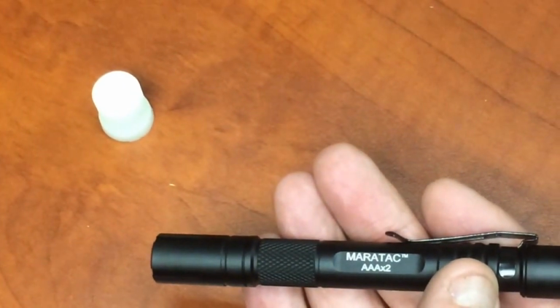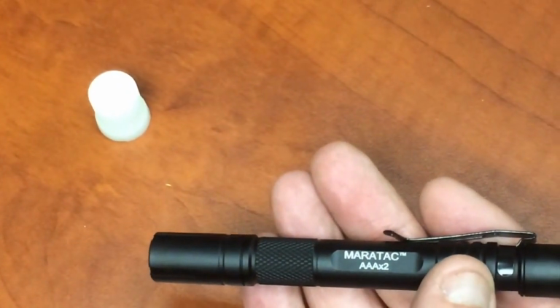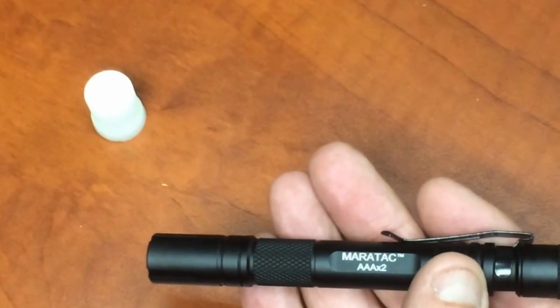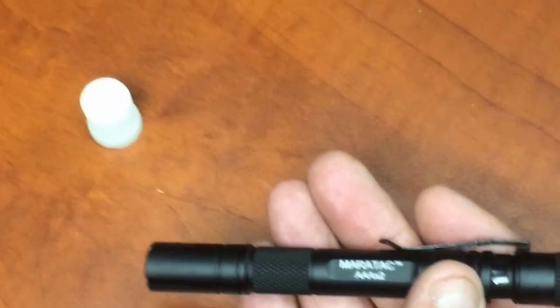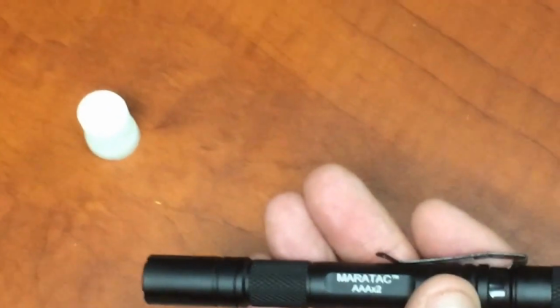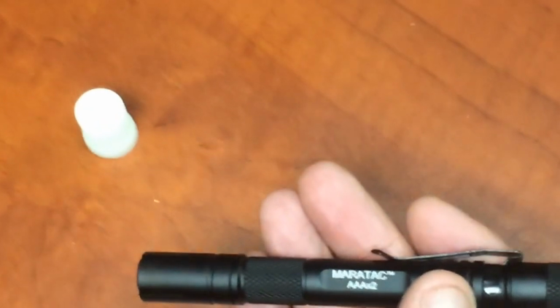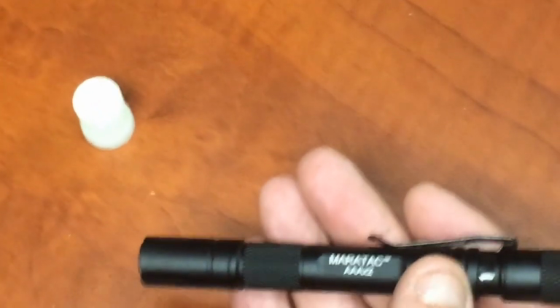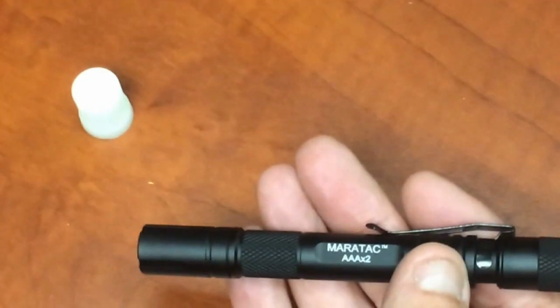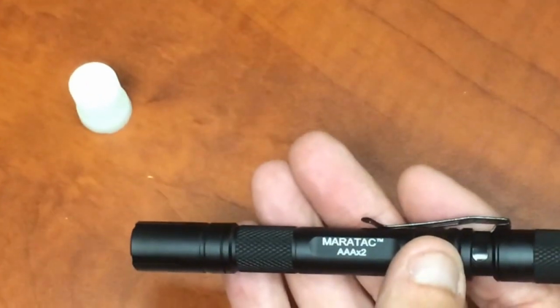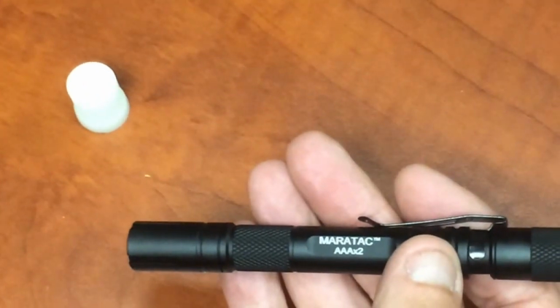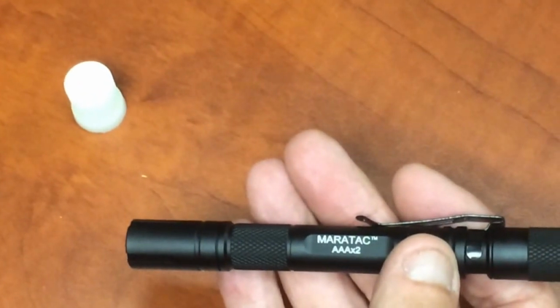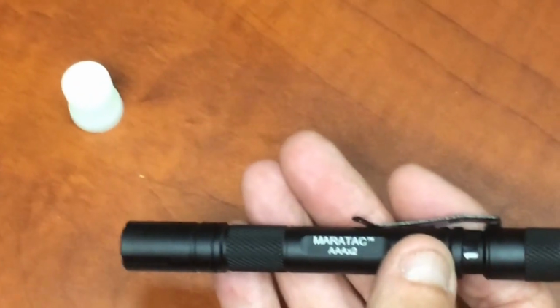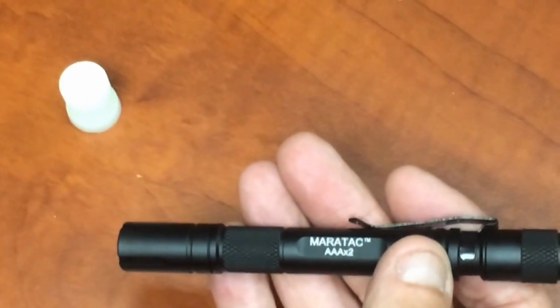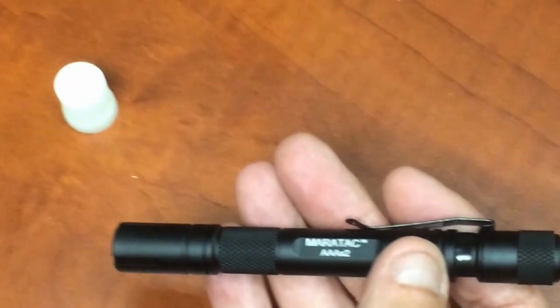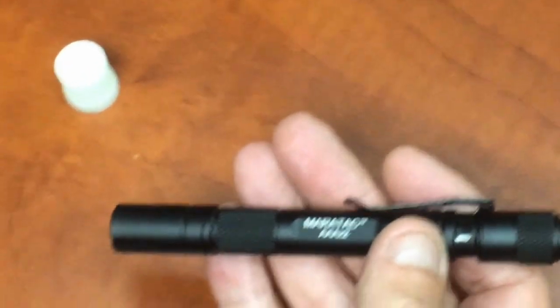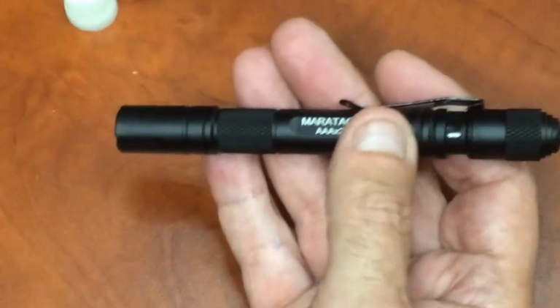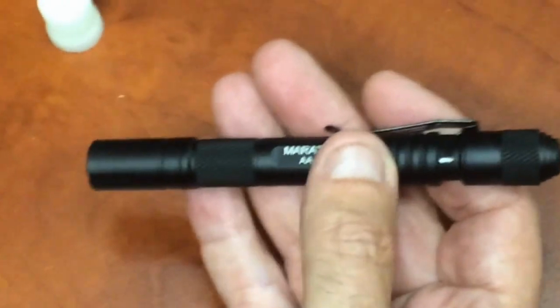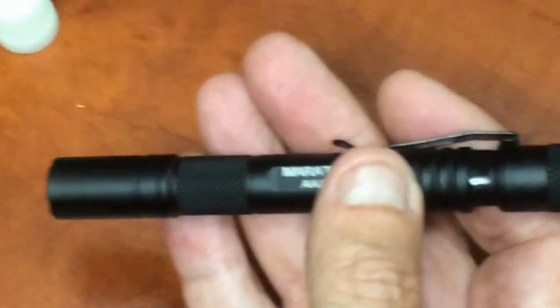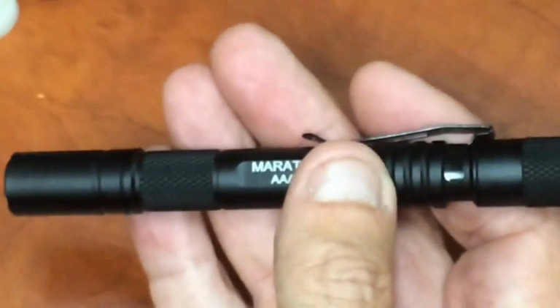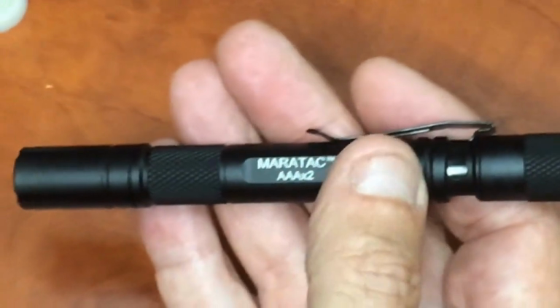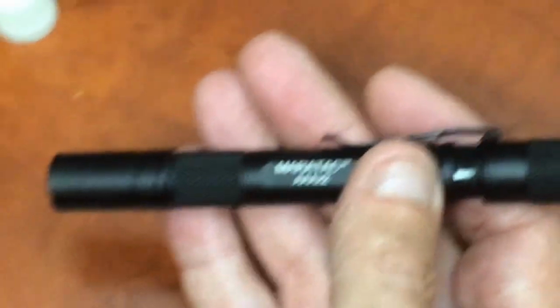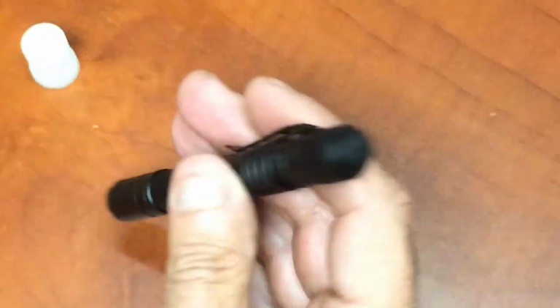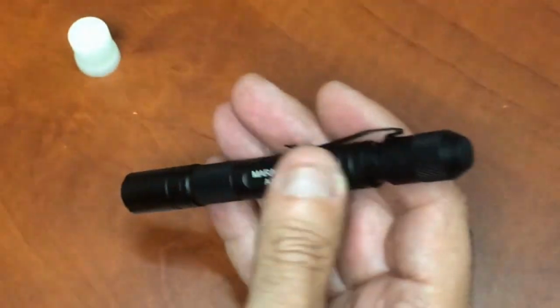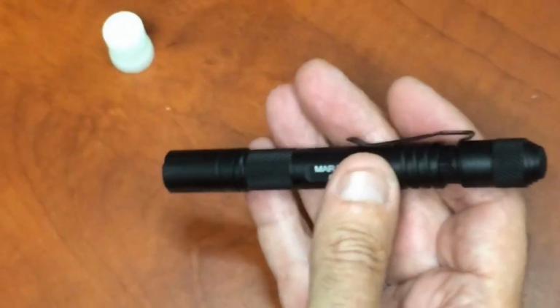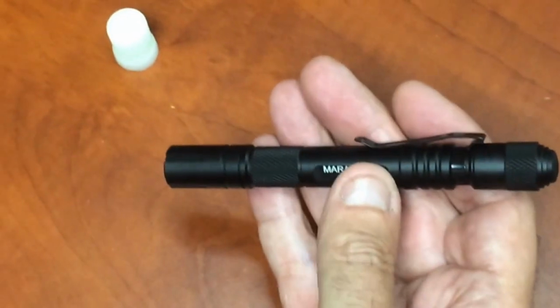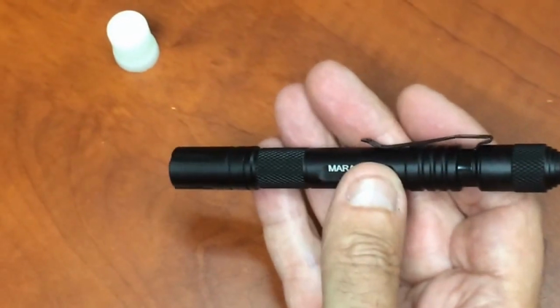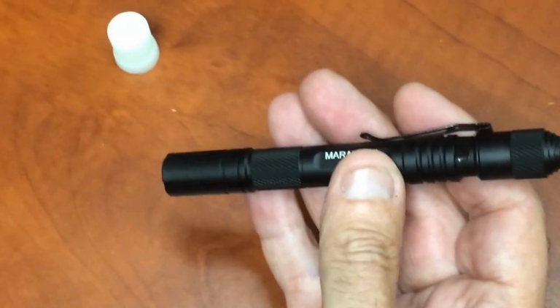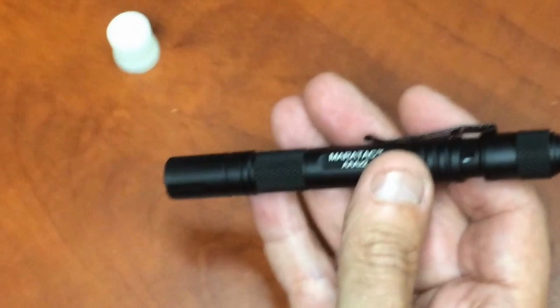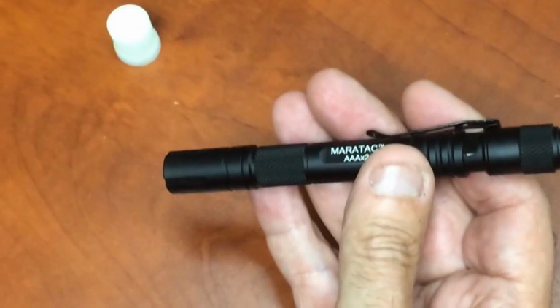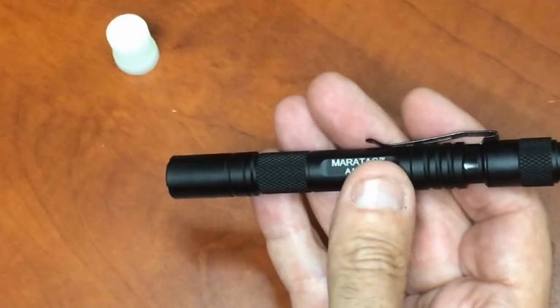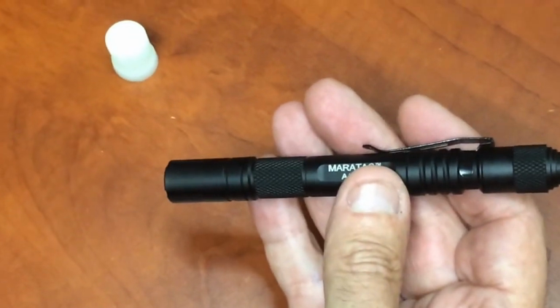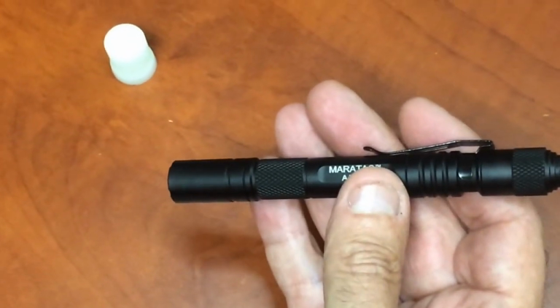It weighs 22.8 grams without the batteries, it's 5 inches long overall, and 0.58 inches in diameter. So it's truly a small little light.